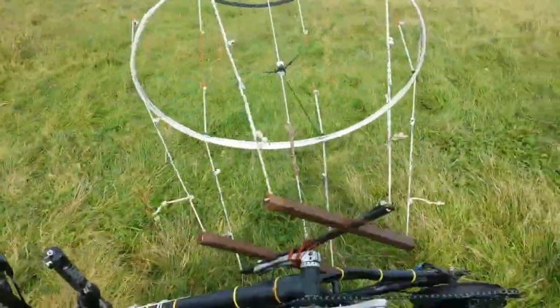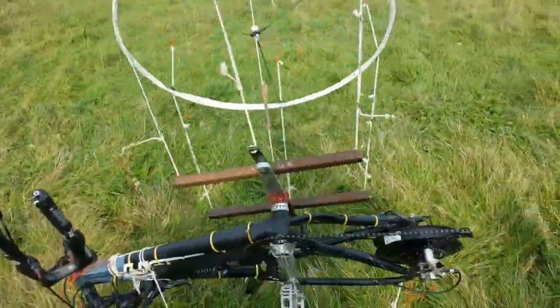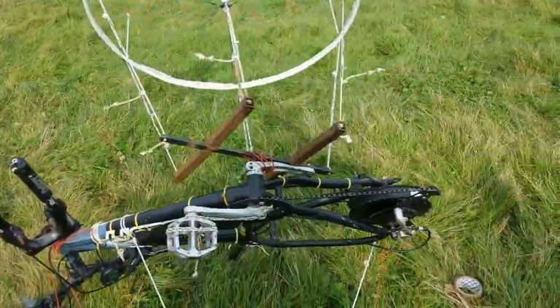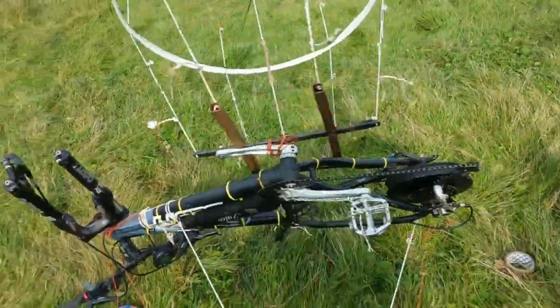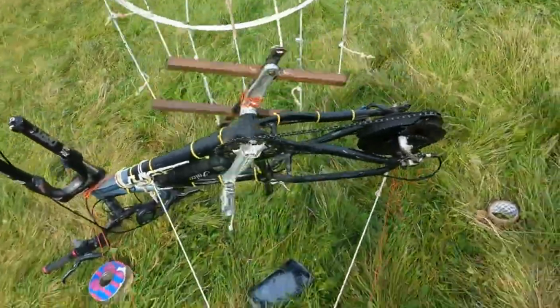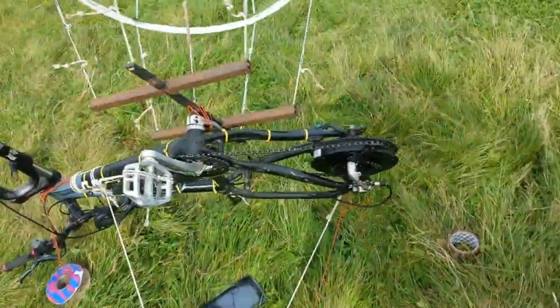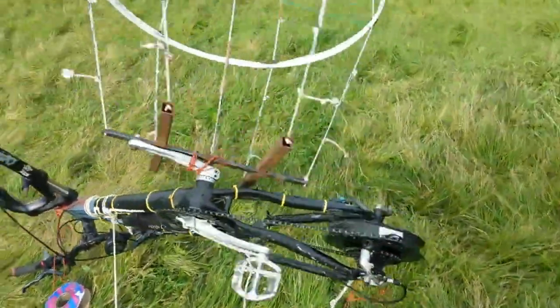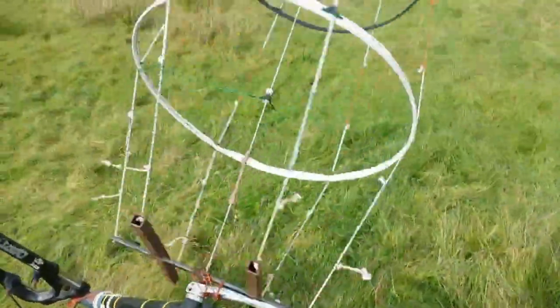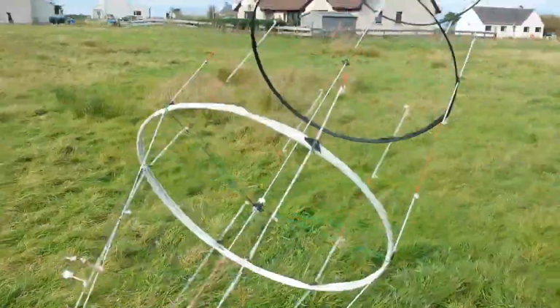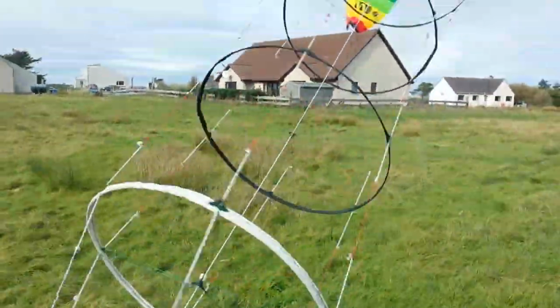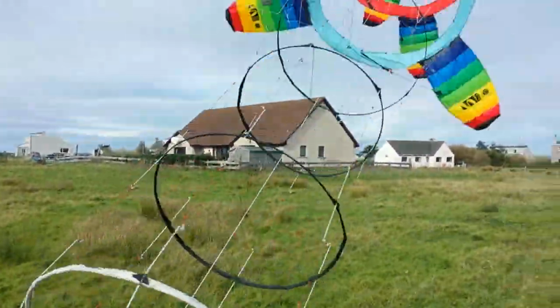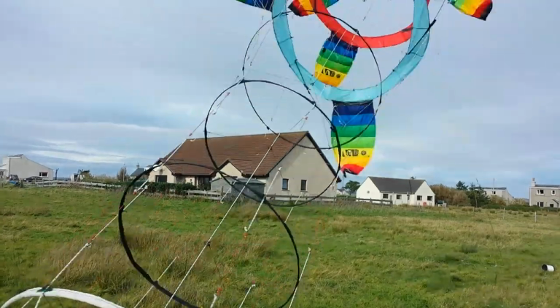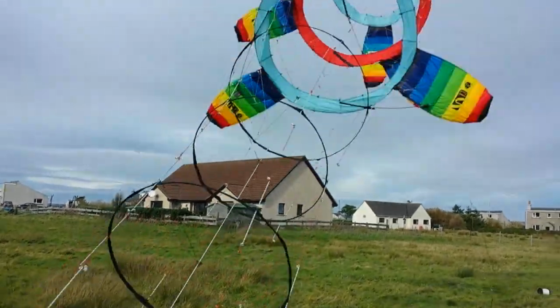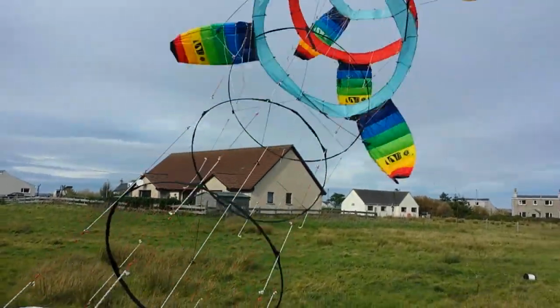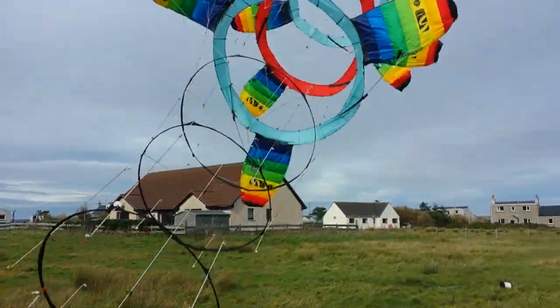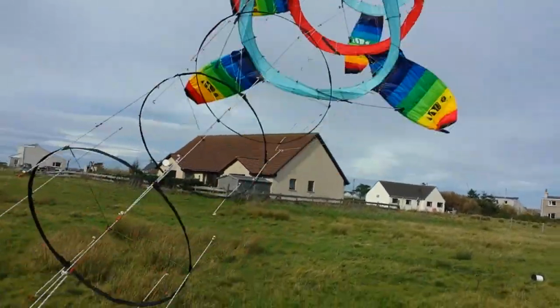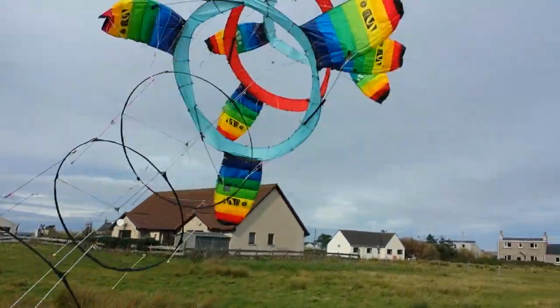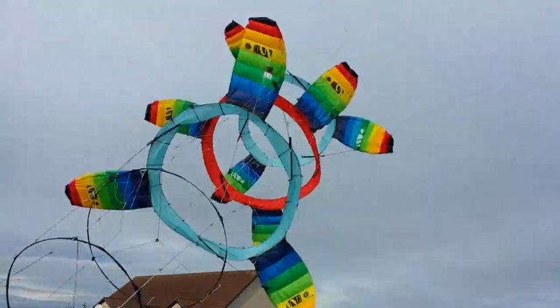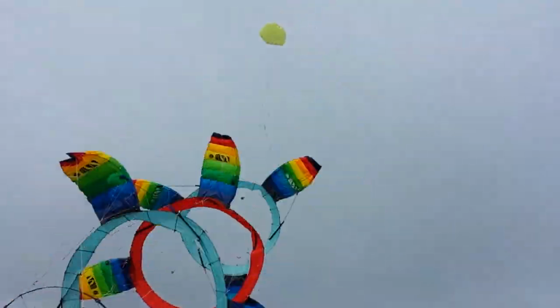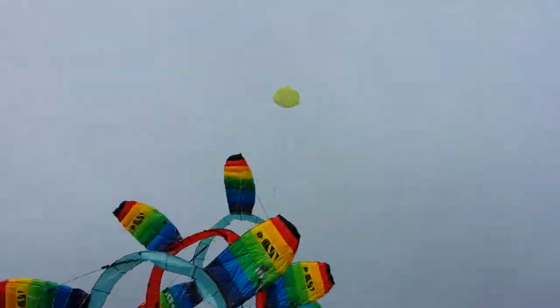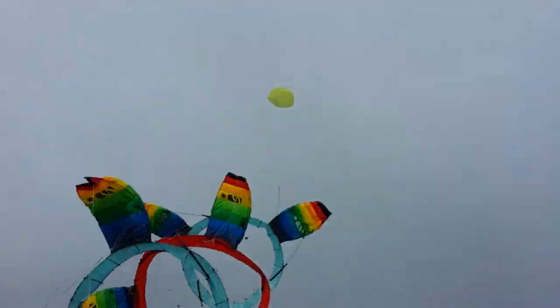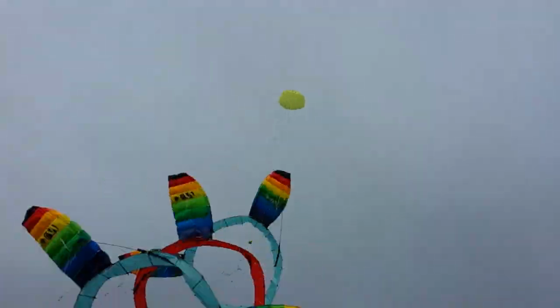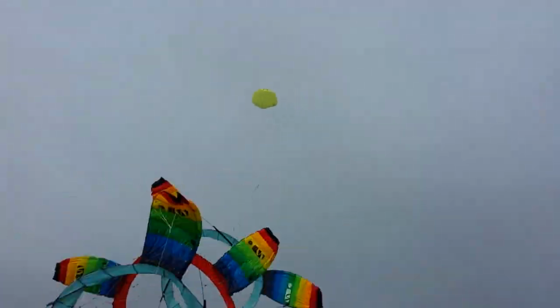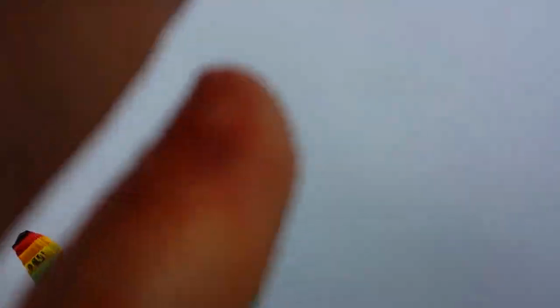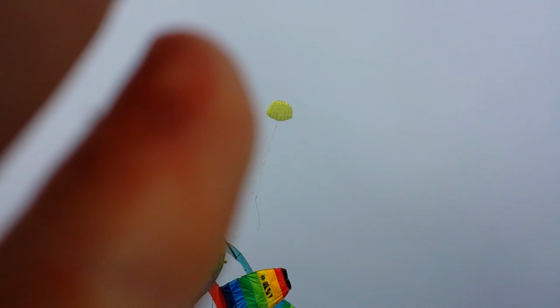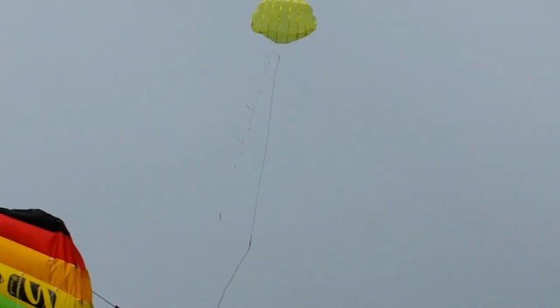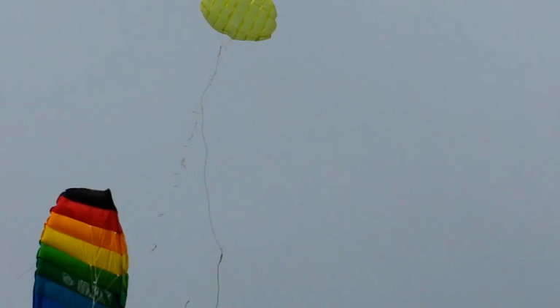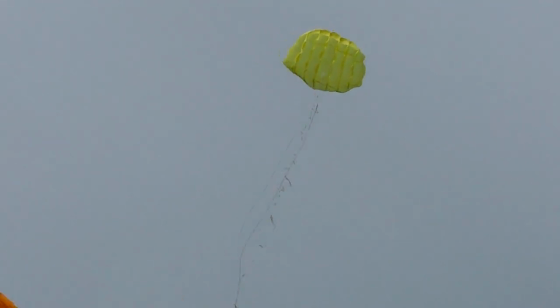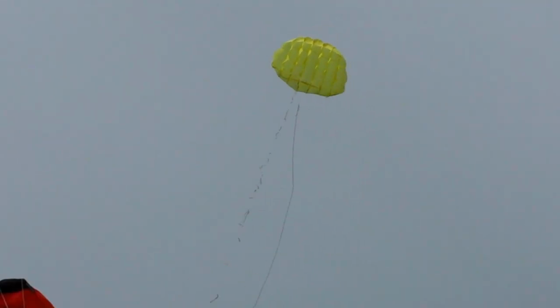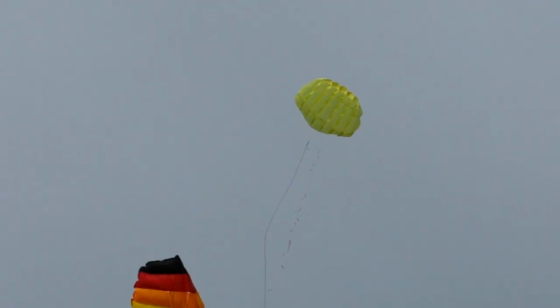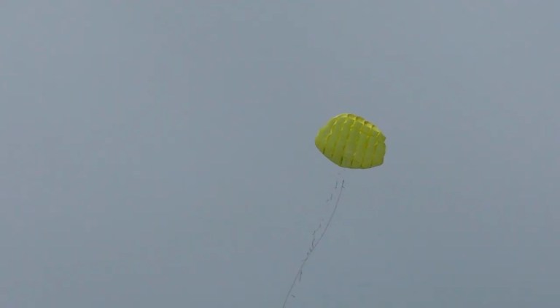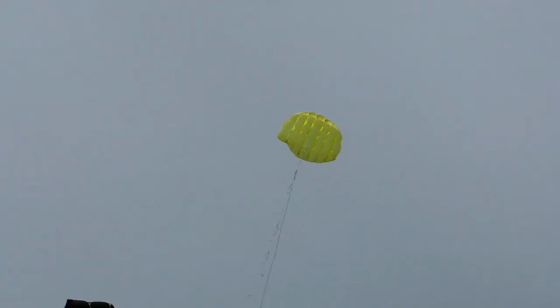There's not much room for travel at all in there actually, it's pretty much on the end stops. Flying quite nicely, no rods on the reds — you can see that lifter is much more steady now.